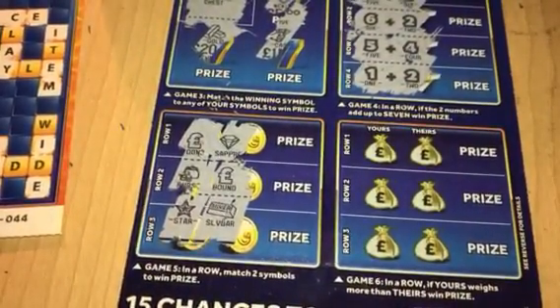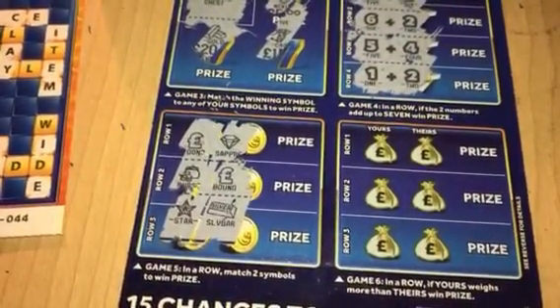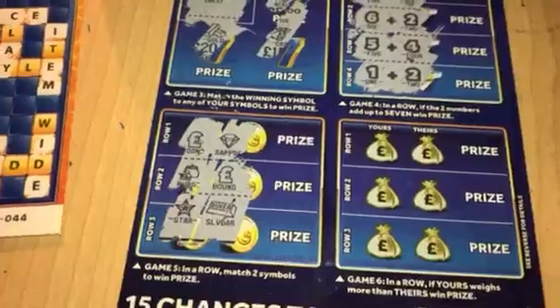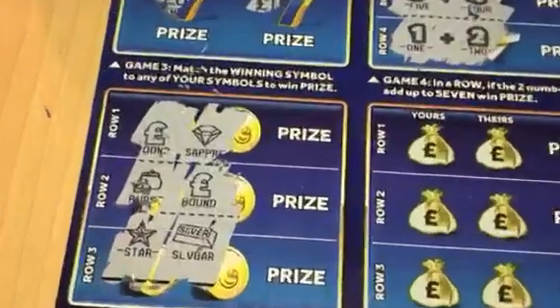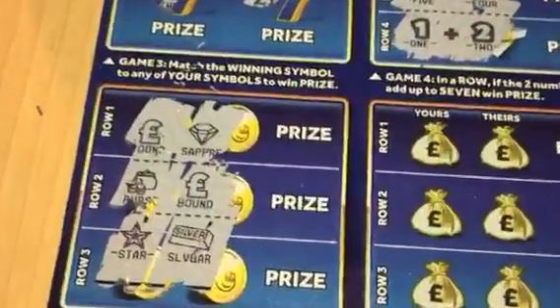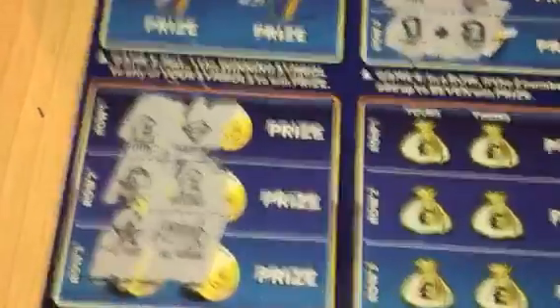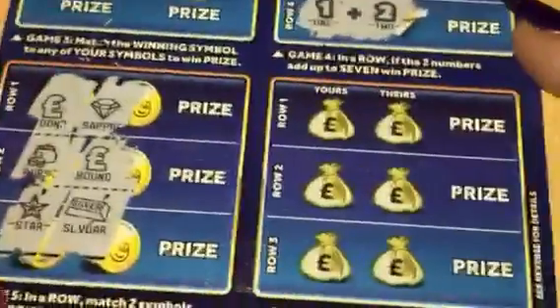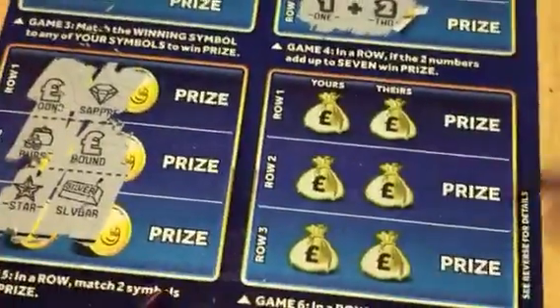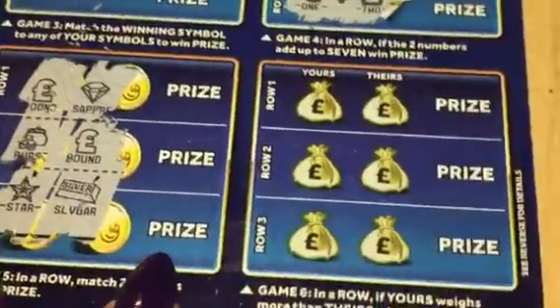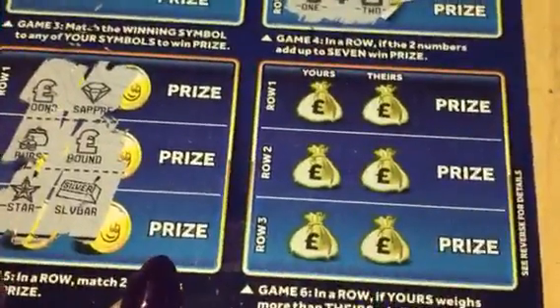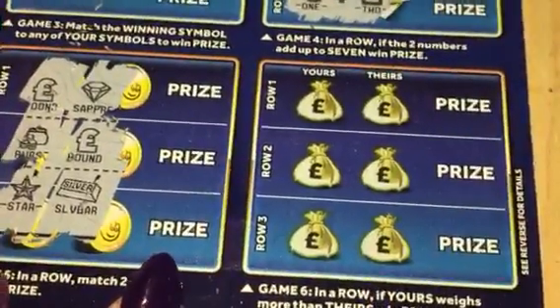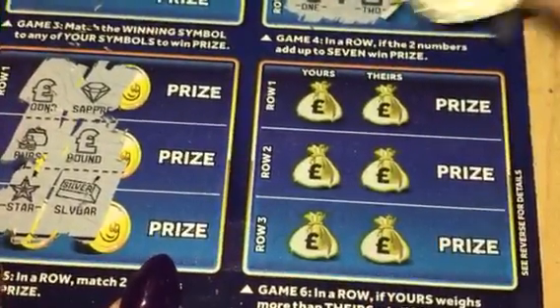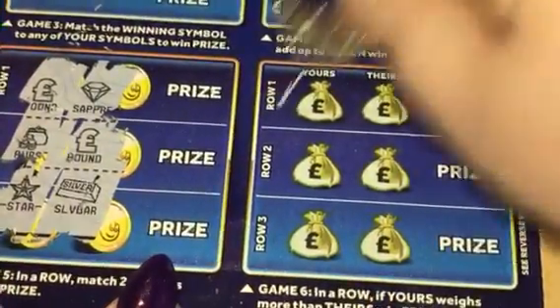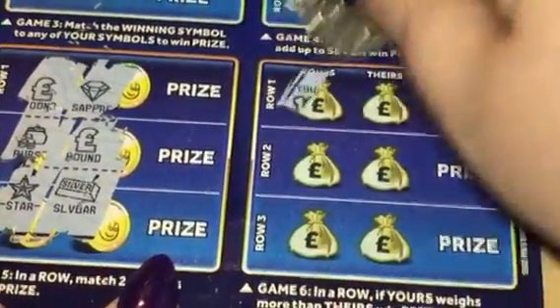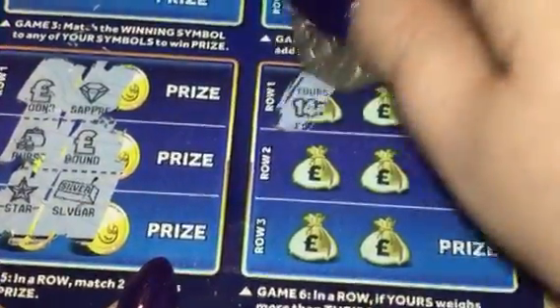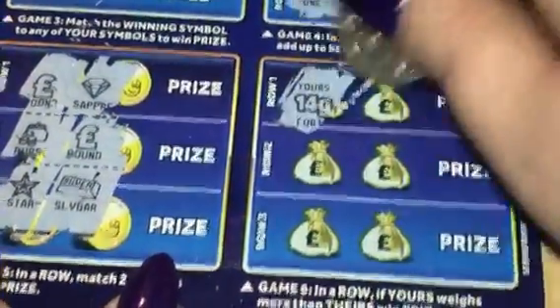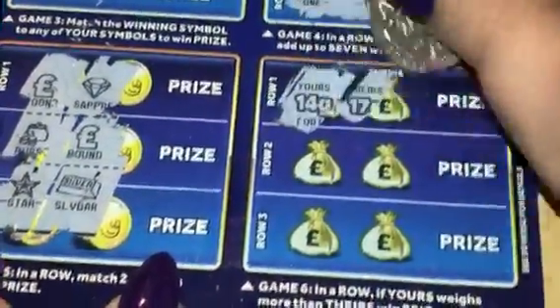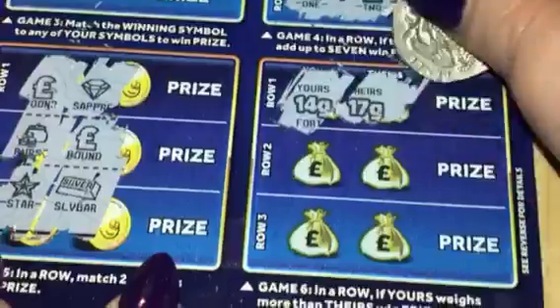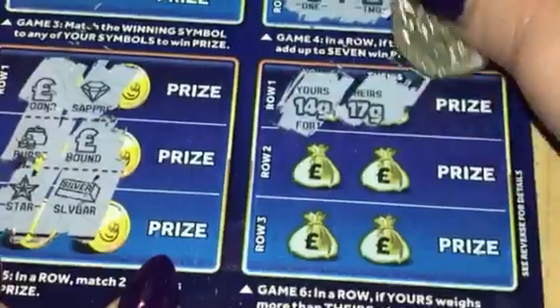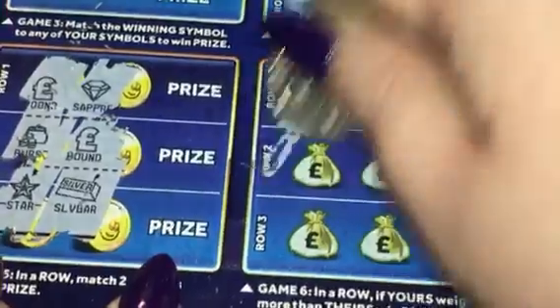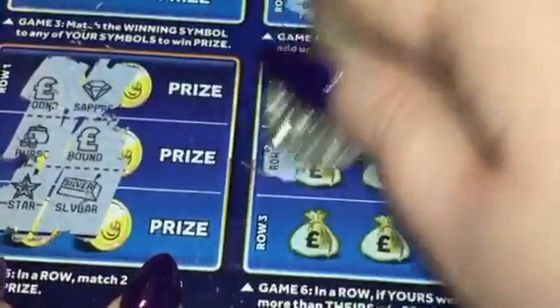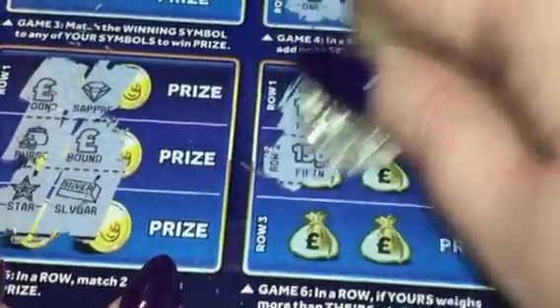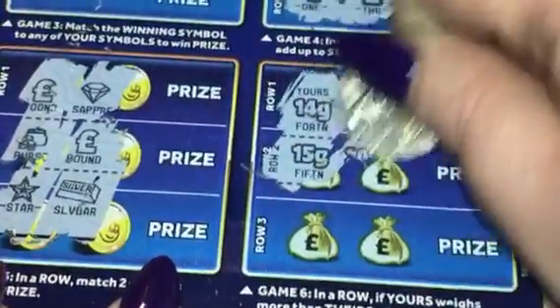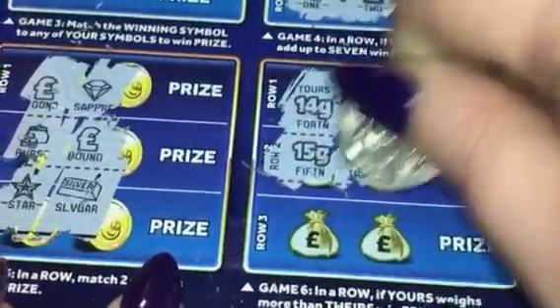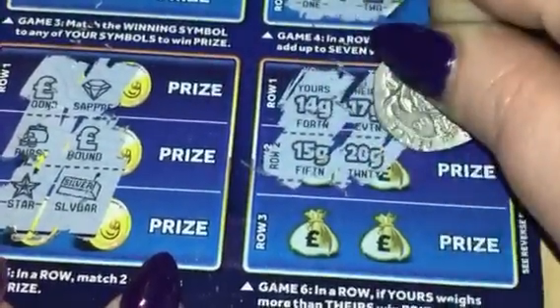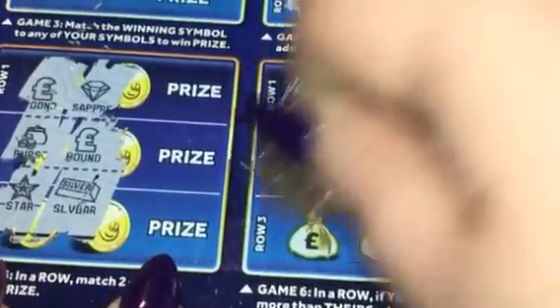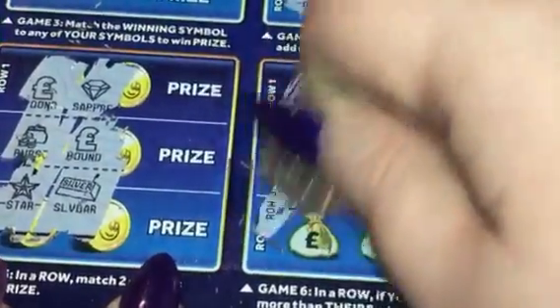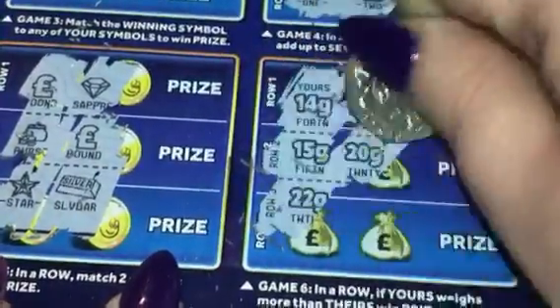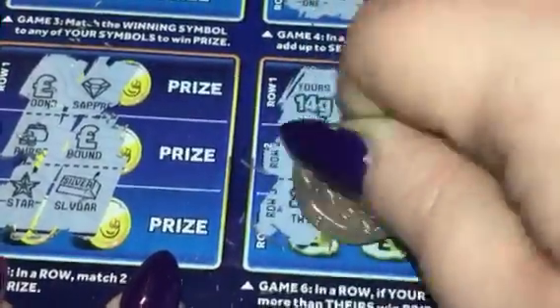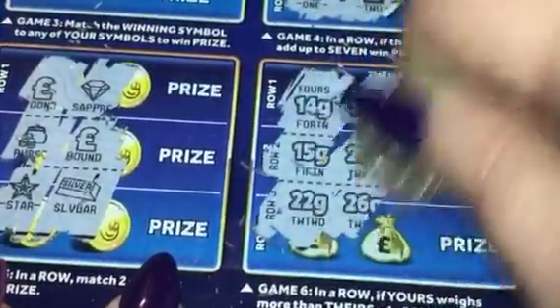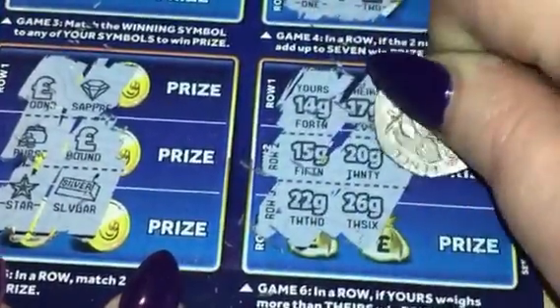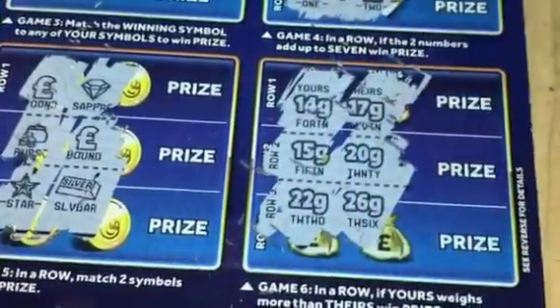I'll zoom in quickly for the last wee bit. And this one here, obviously yours wears more than theirs. Fourteen, seventeen, fifteen, twenty, and last but not least, twenty-two and twenty-six.